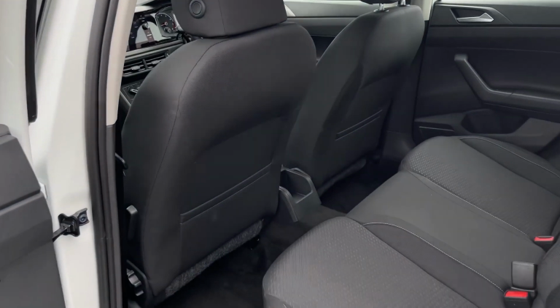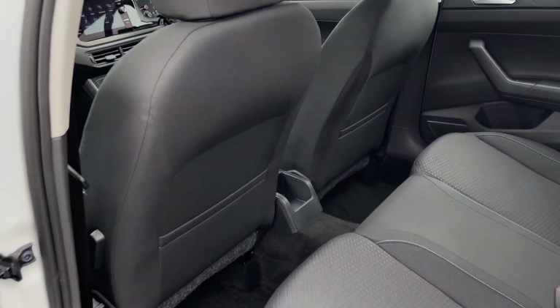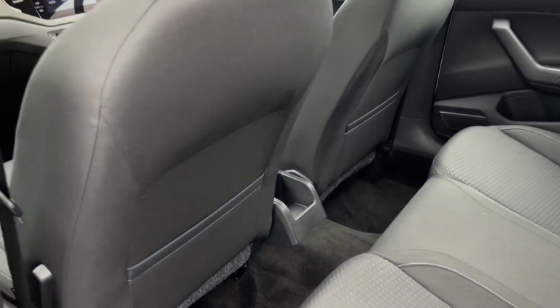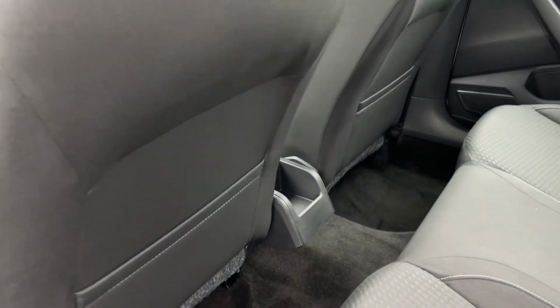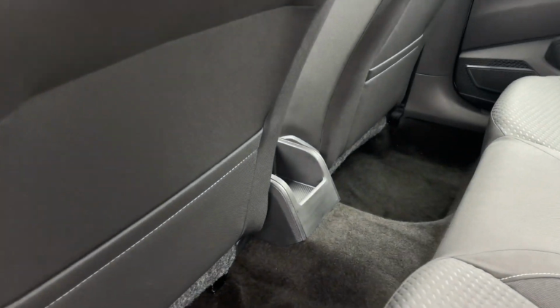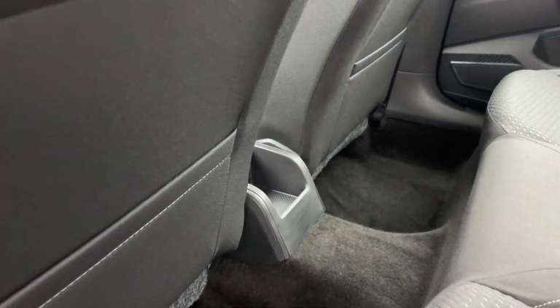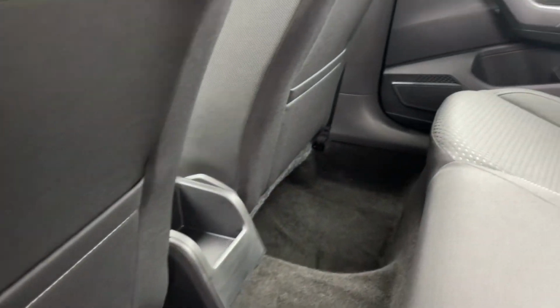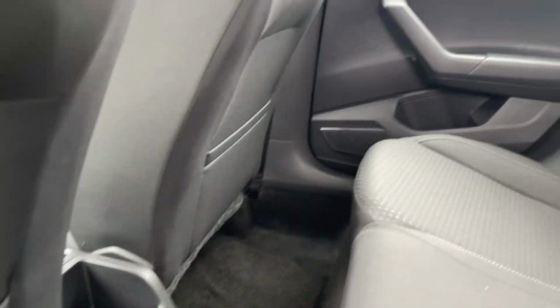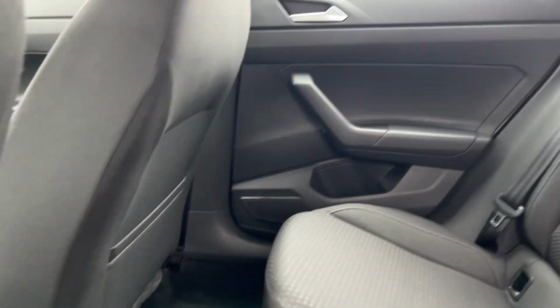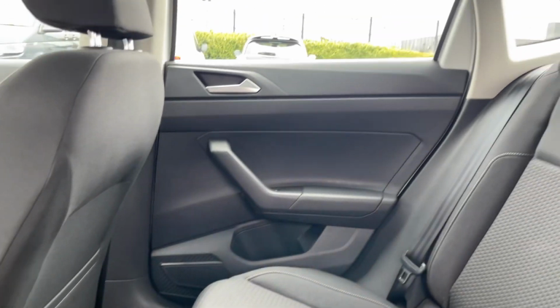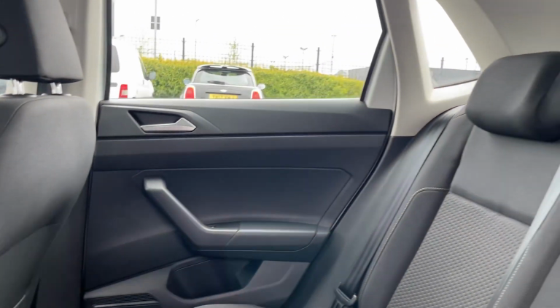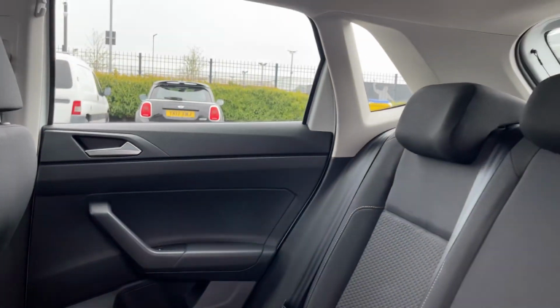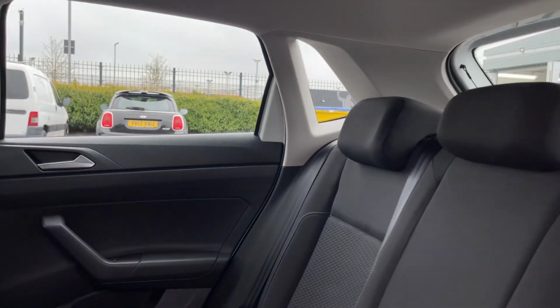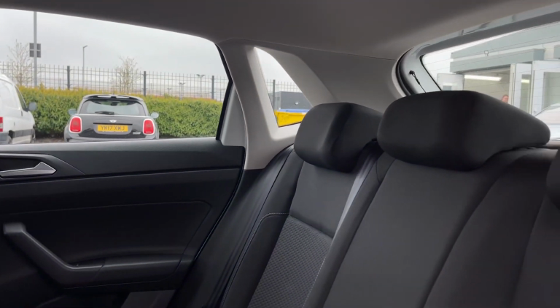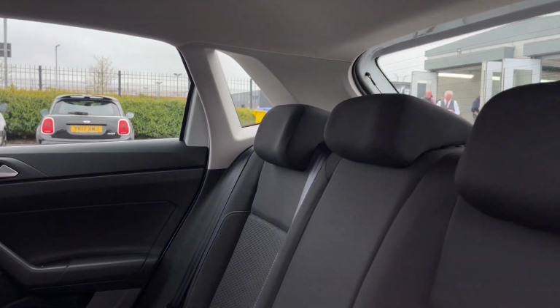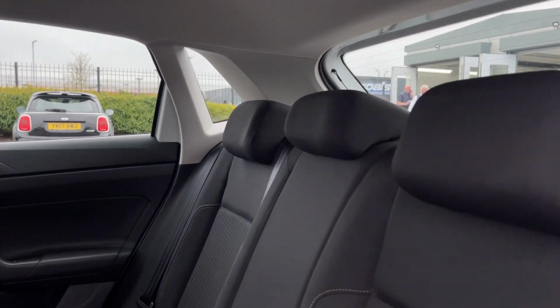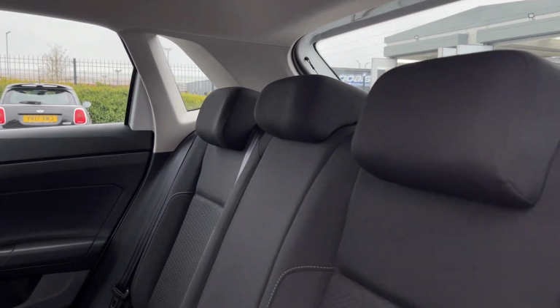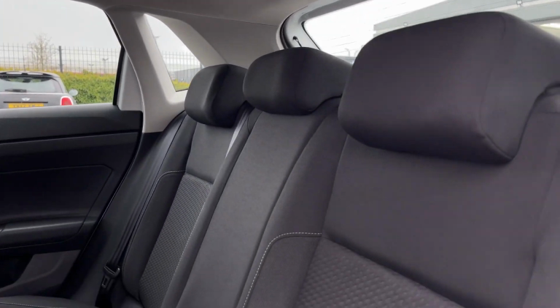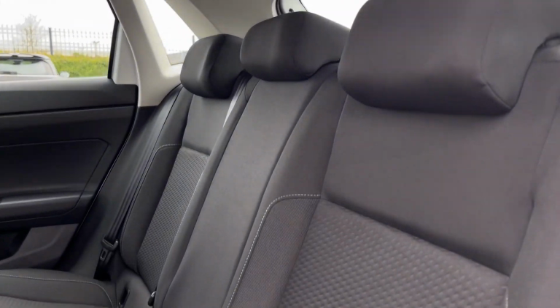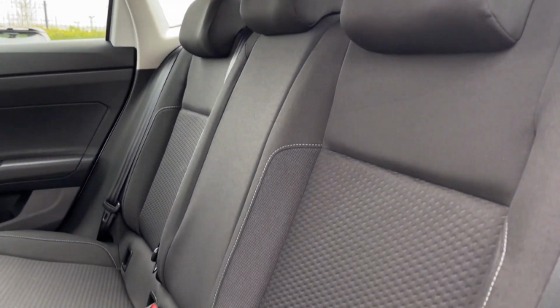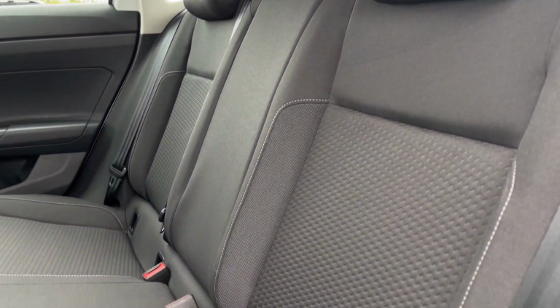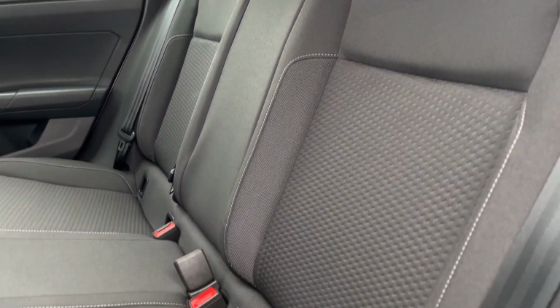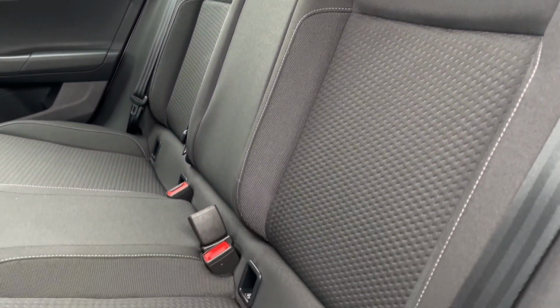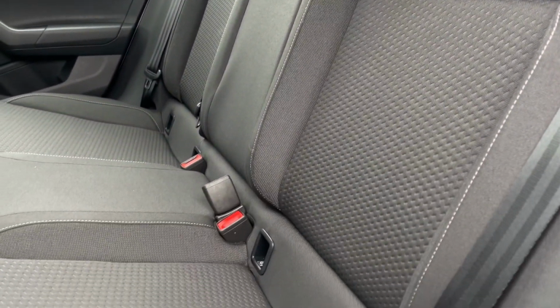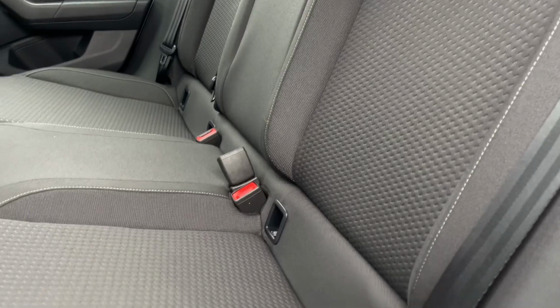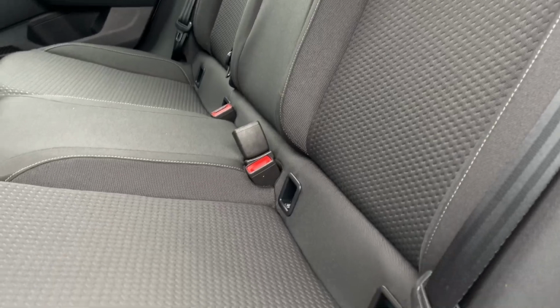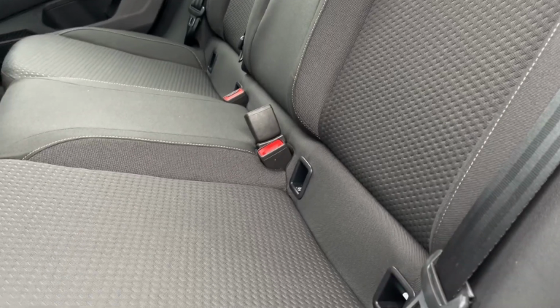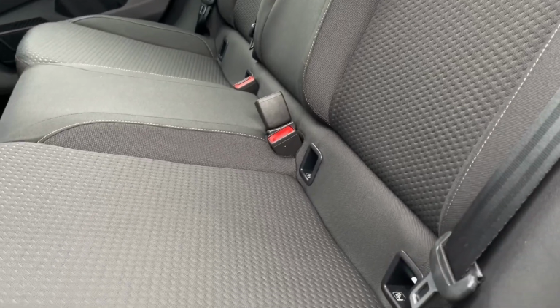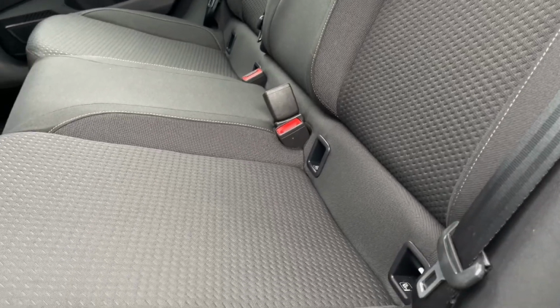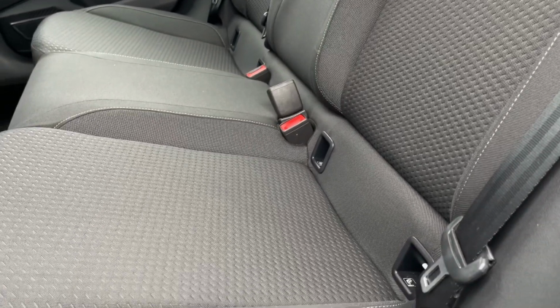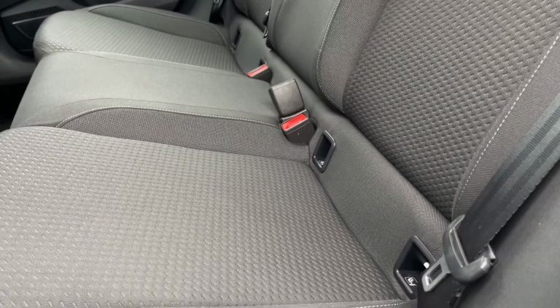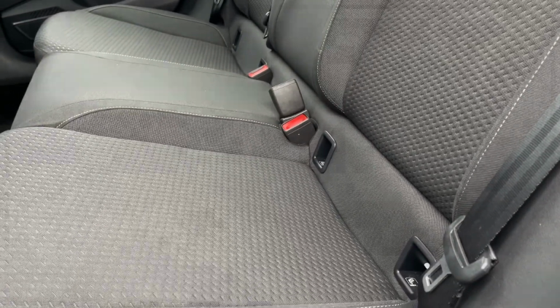Into the rear seating now, a little bit of storage in the centre as well as on the backs of the seats and in the door cards themselves. Full cloth upholstery in the rear here with ISOFIX mounting points to strap little ones in safely.